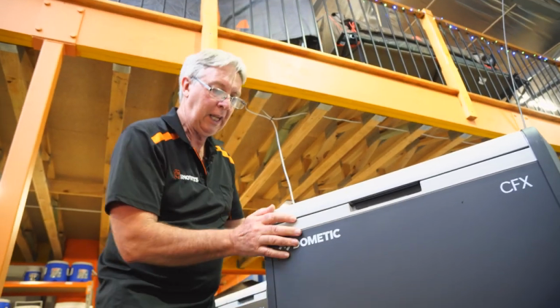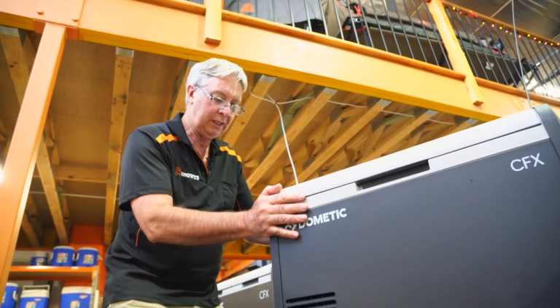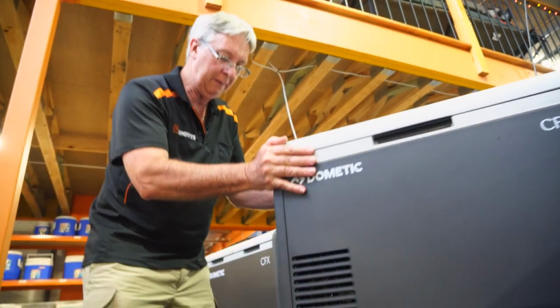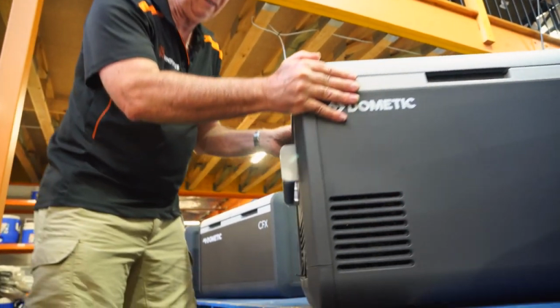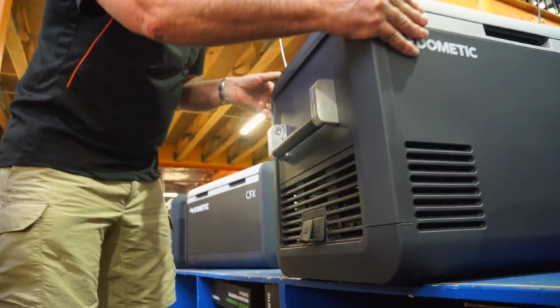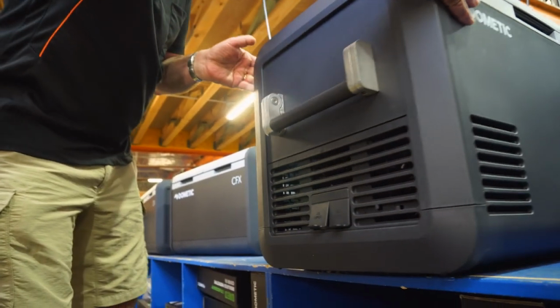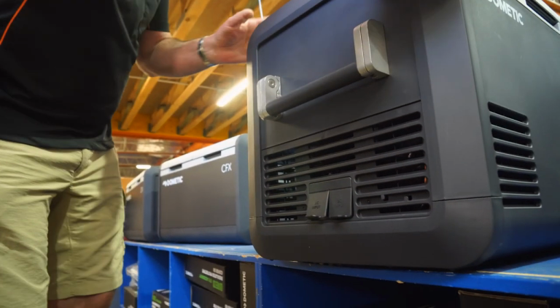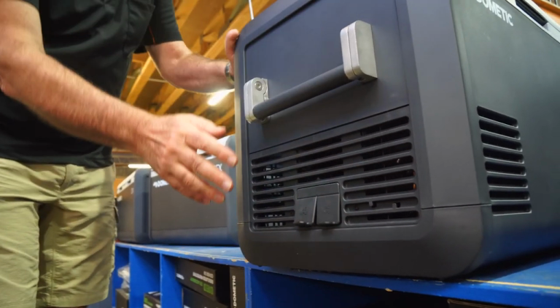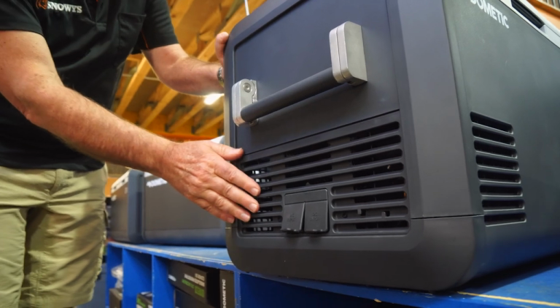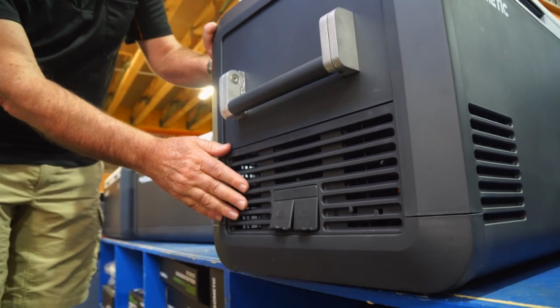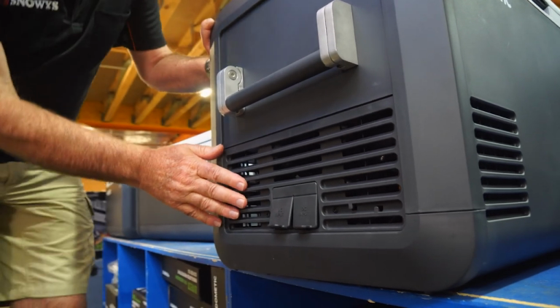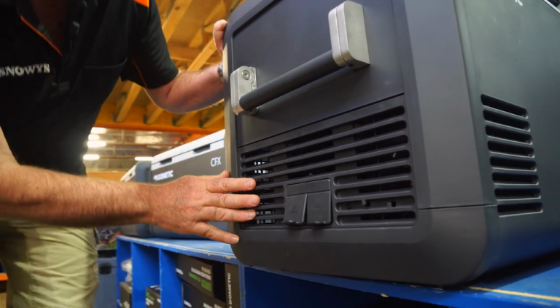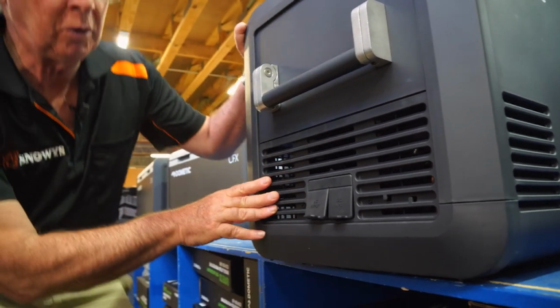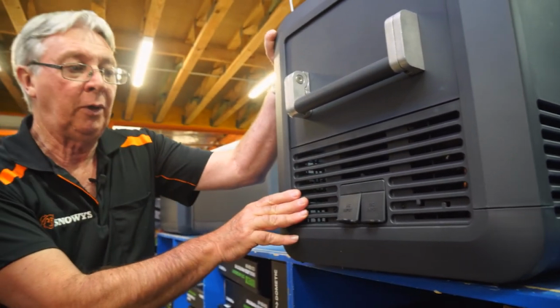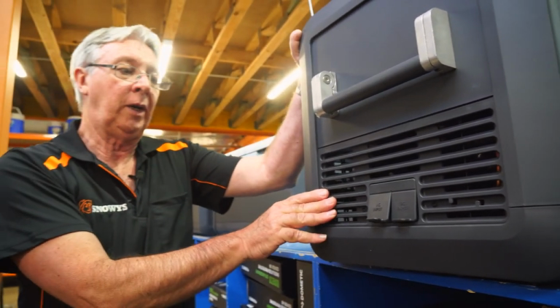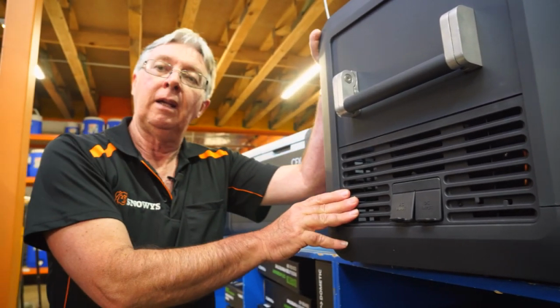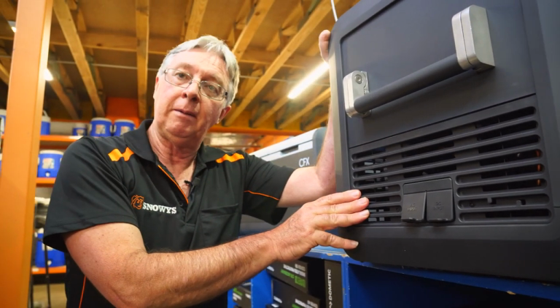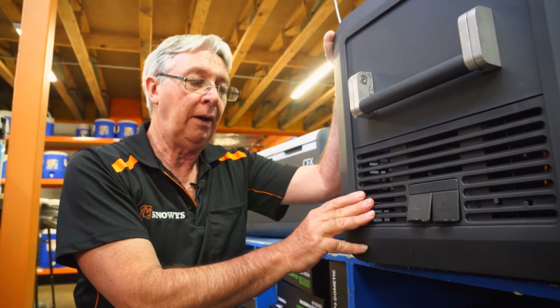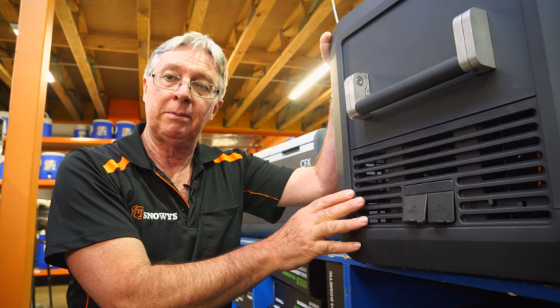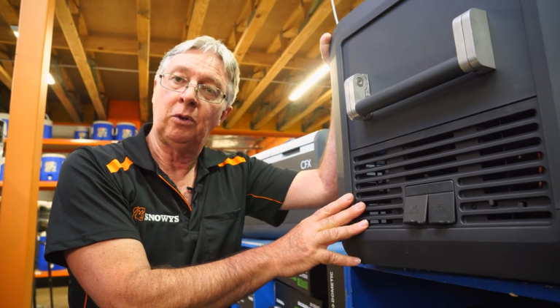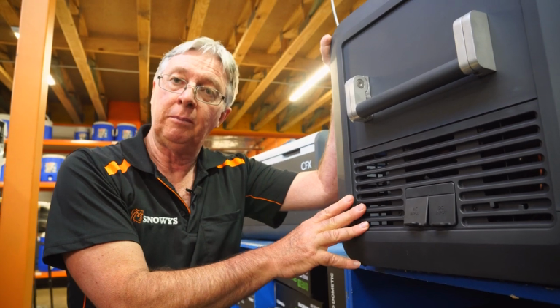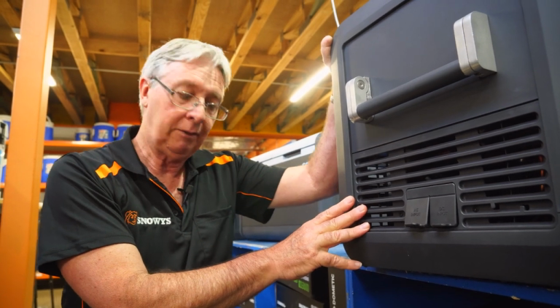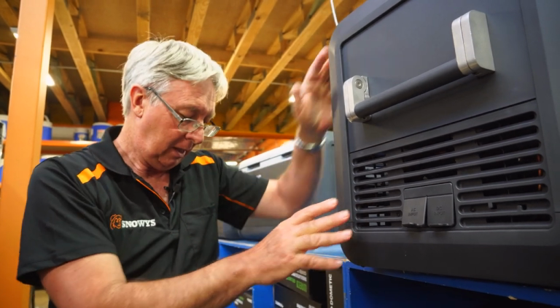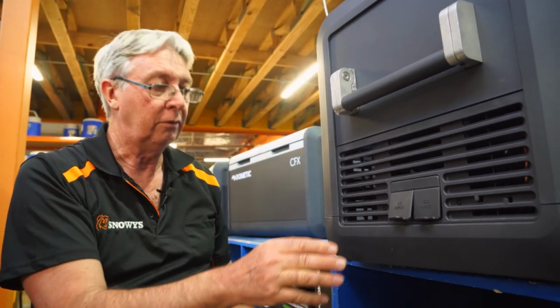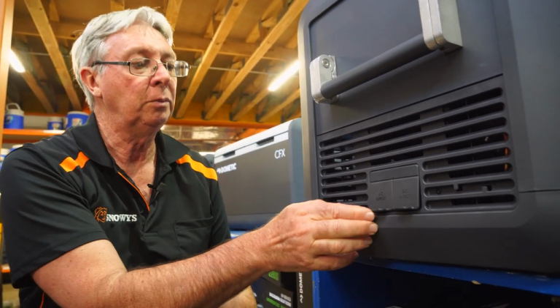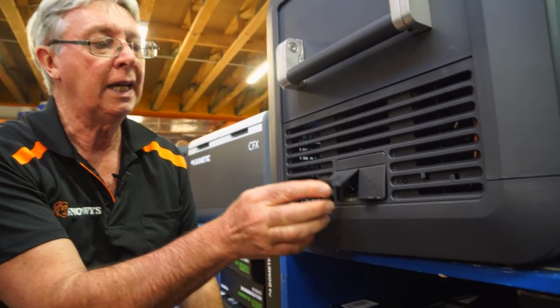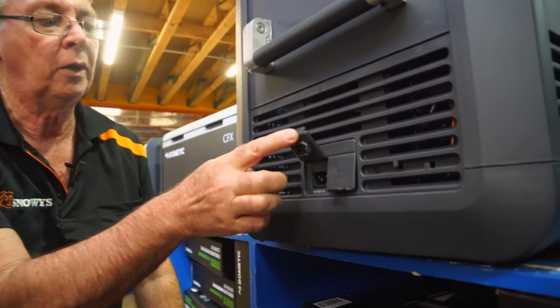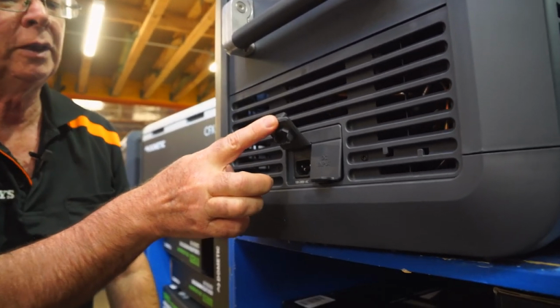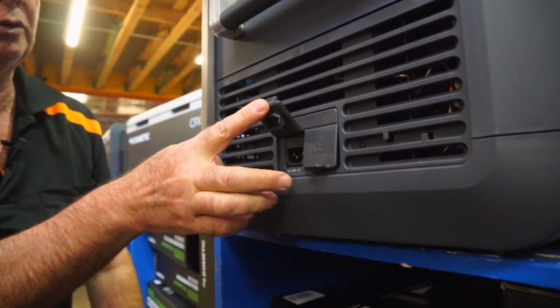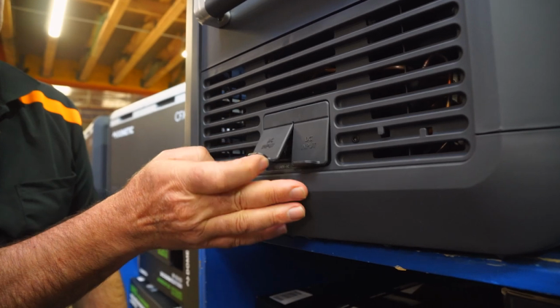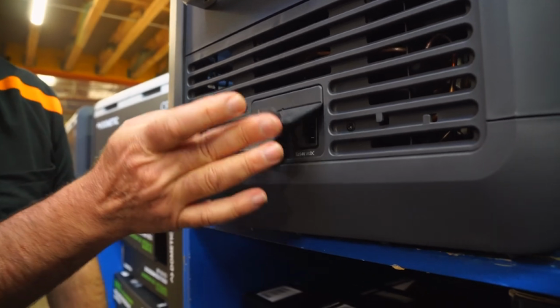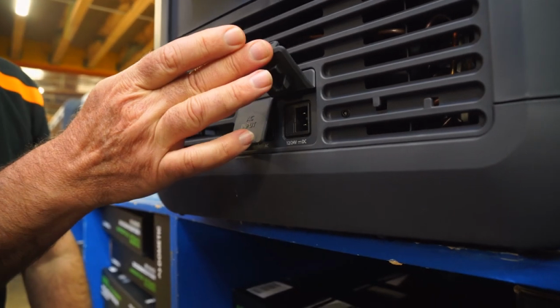Let's have a look at this end of the fridge. Inside here you've got the Dometic compressor. It has a current draw of approximately 1.1 amps per hour and a maximum draw of 8.7. There are two plugs here — one 240 volt and the other 12 volt.